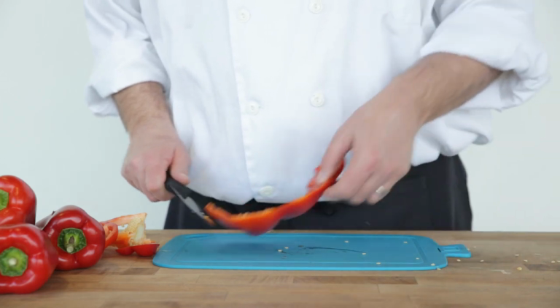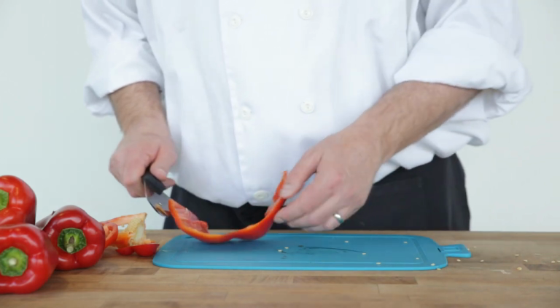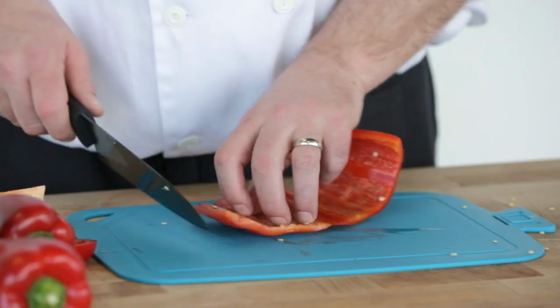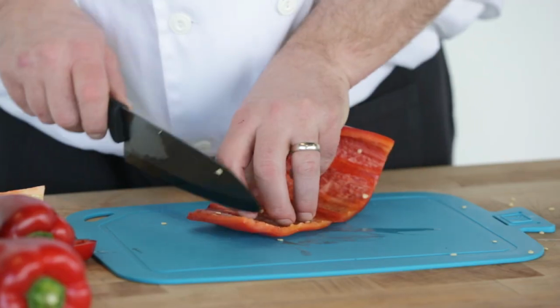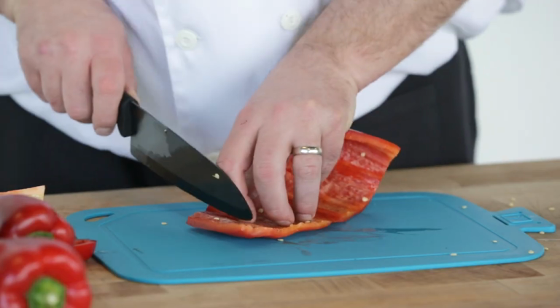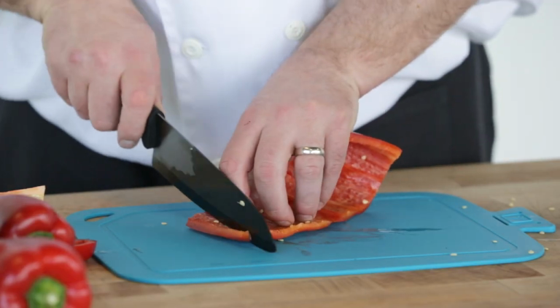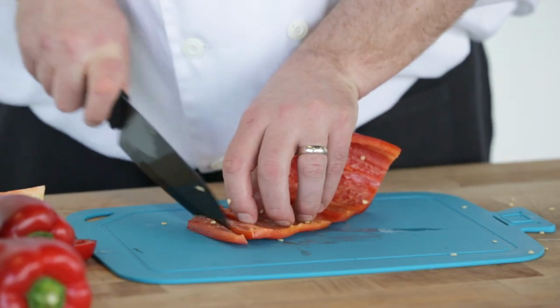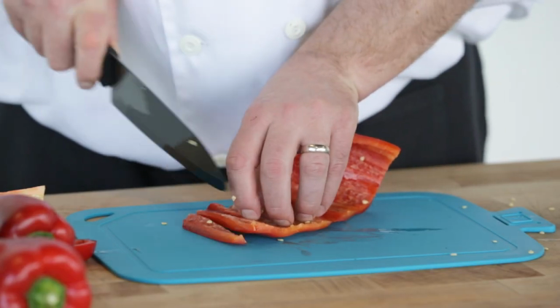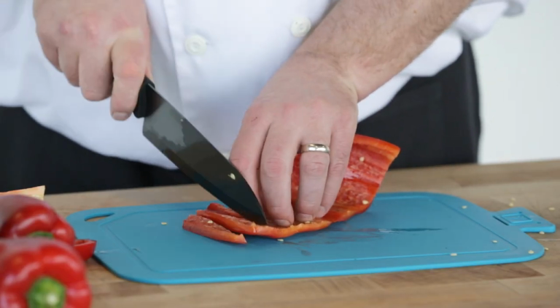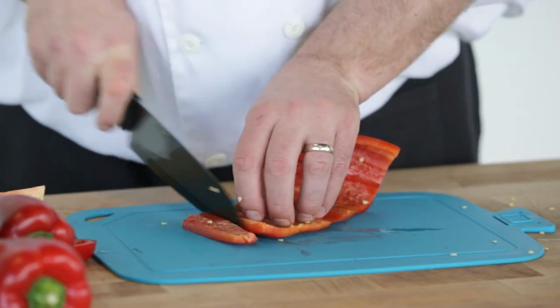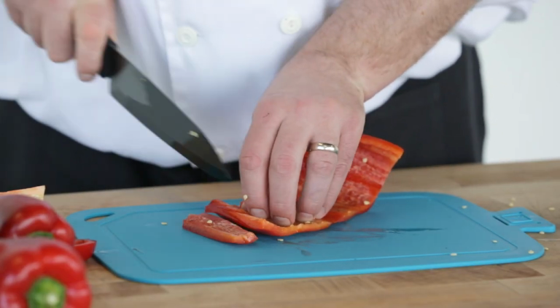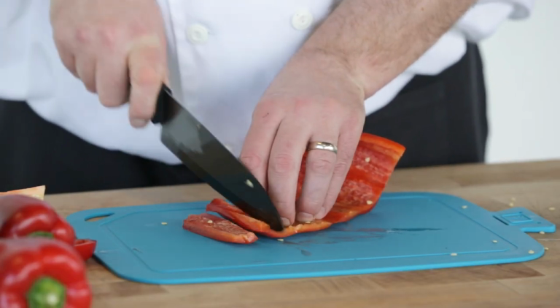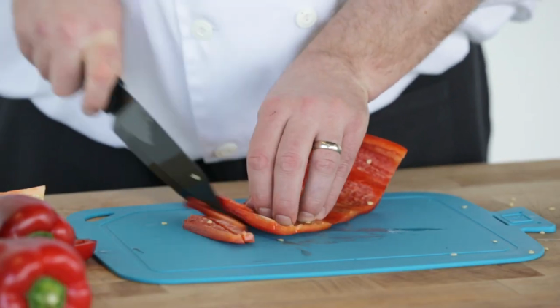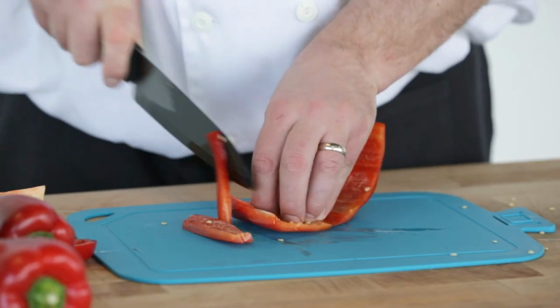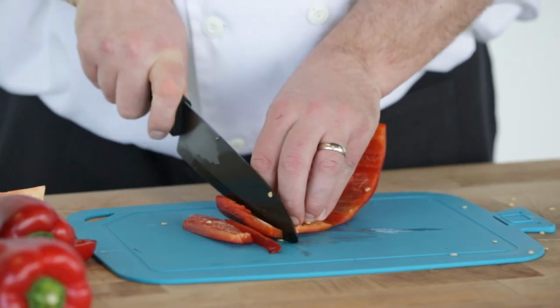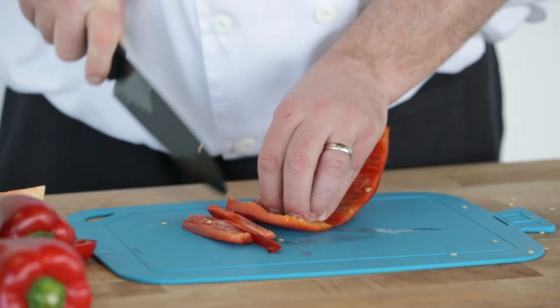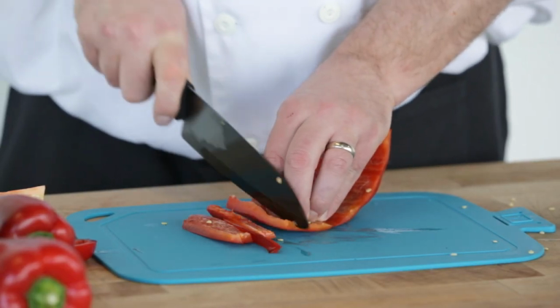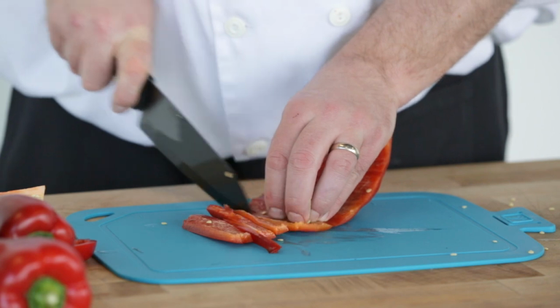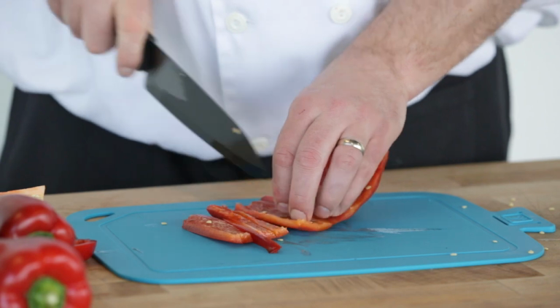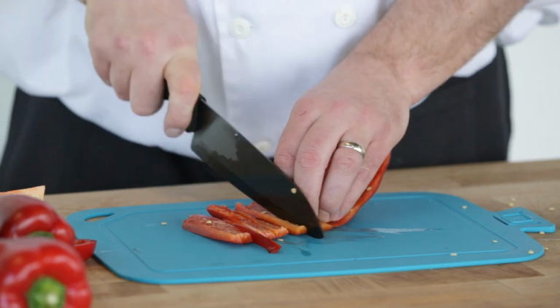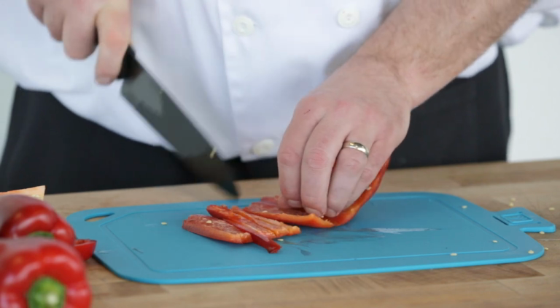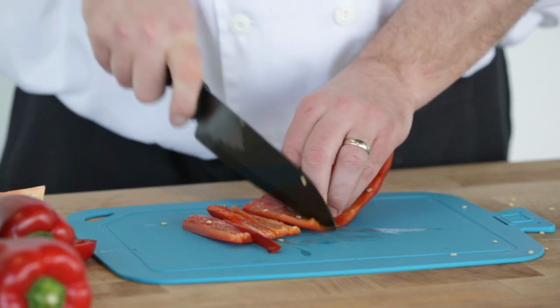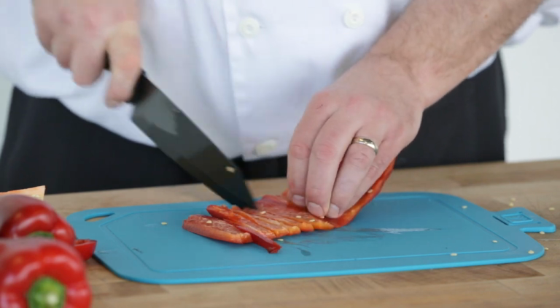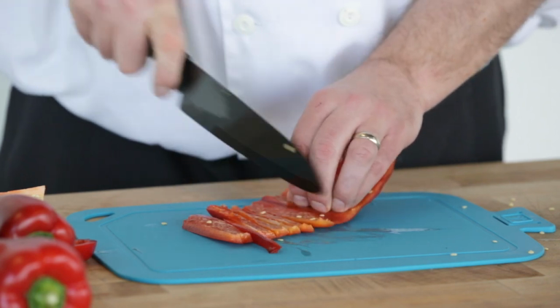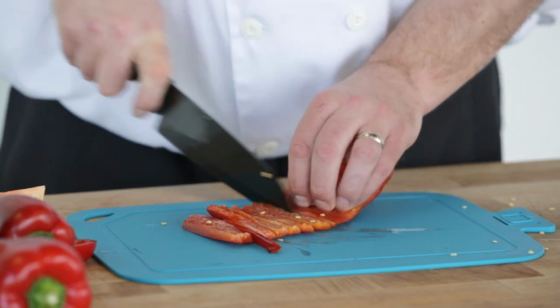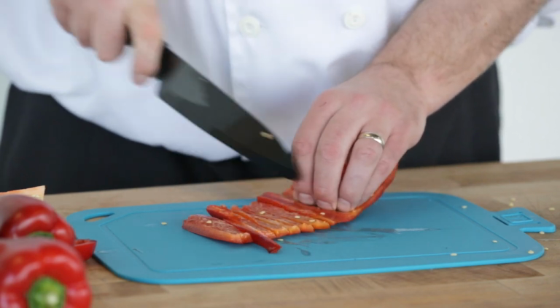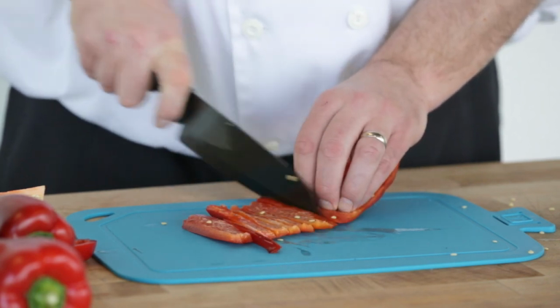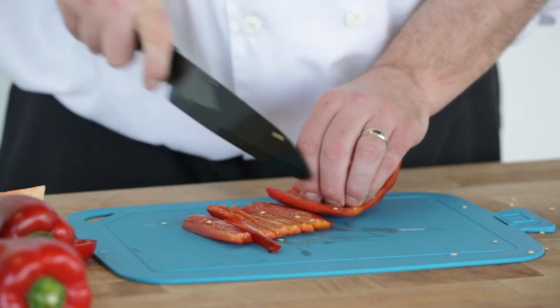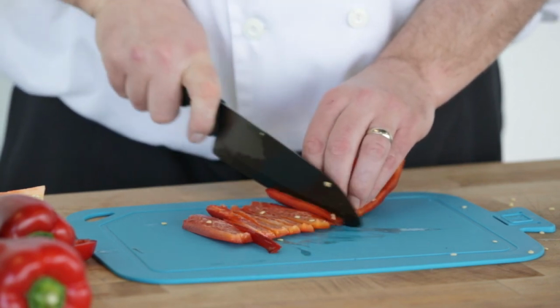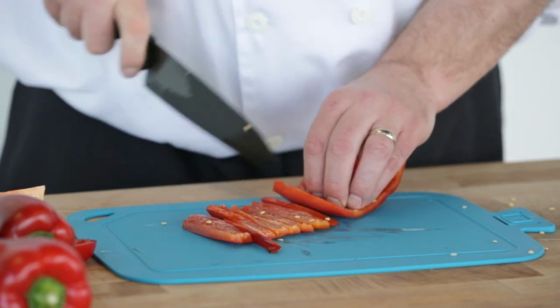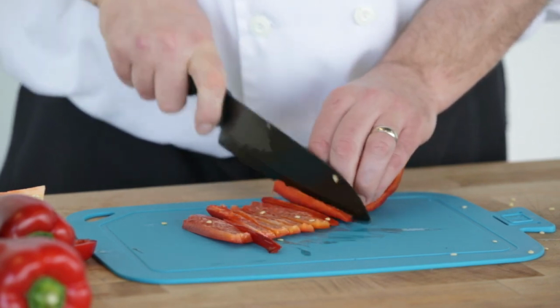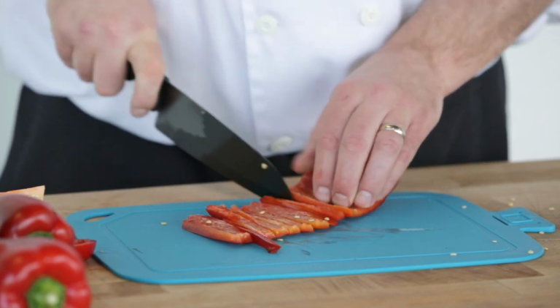Flatten the cleaned pepper skin side down. With your fingers tucked, make a series of parallel slices while slowly moving your fingers back at an even pace.